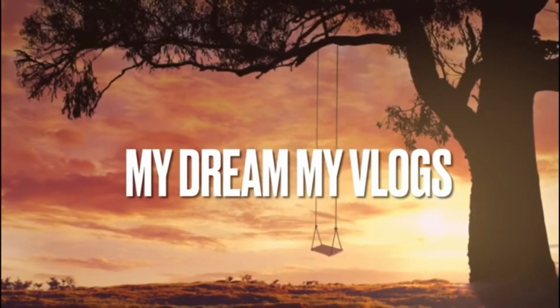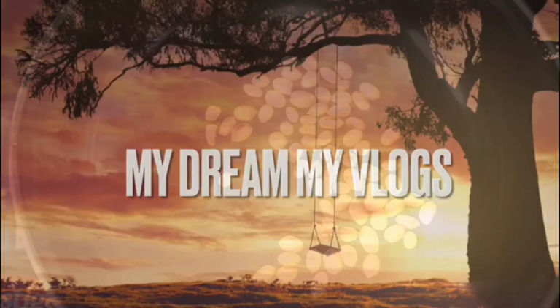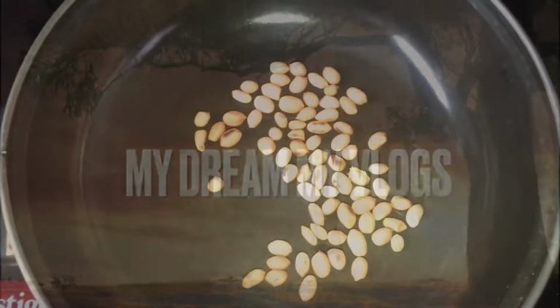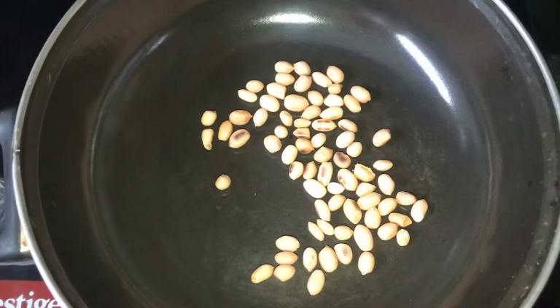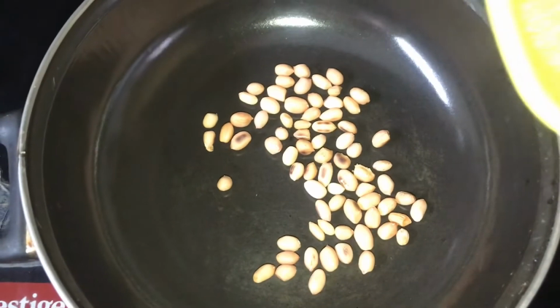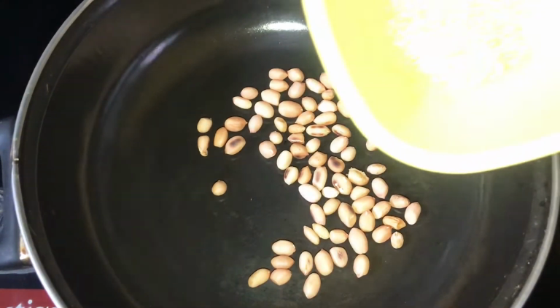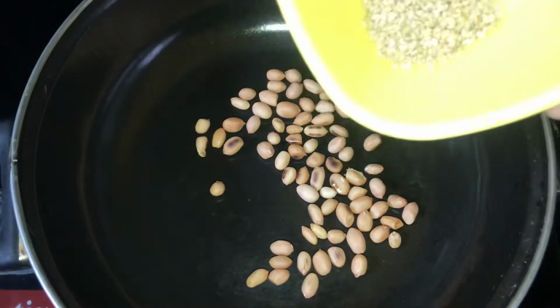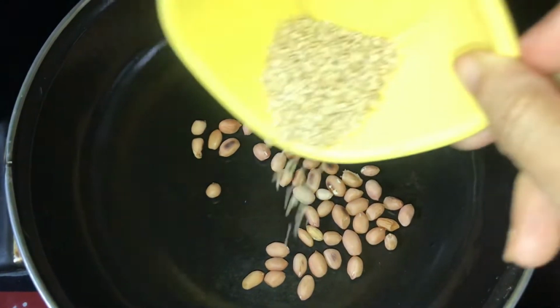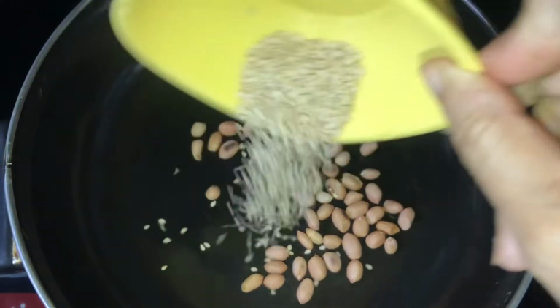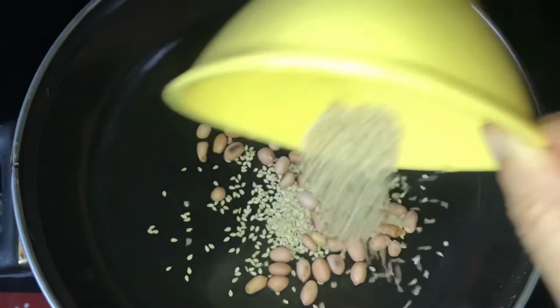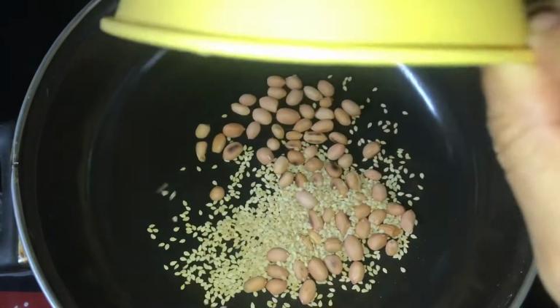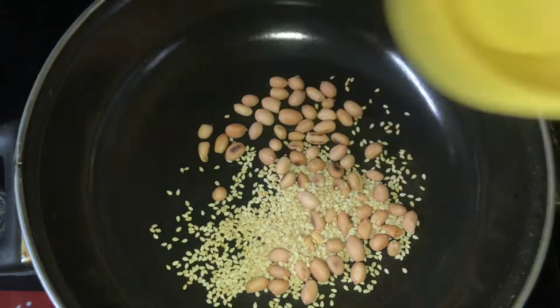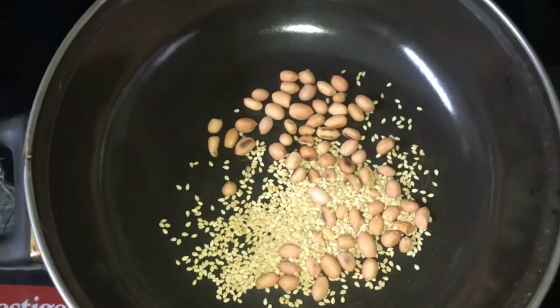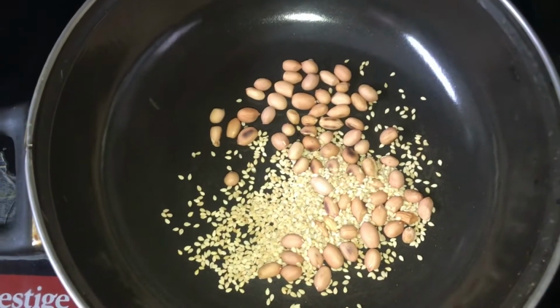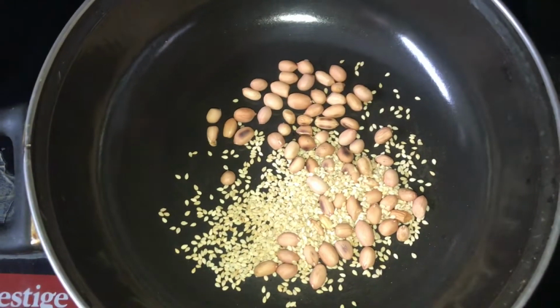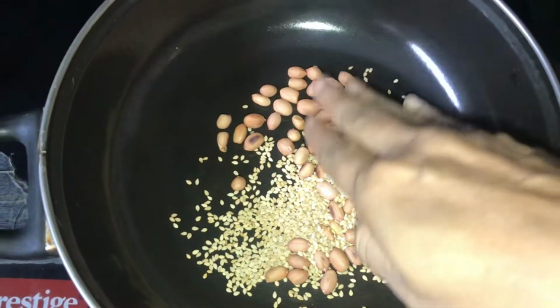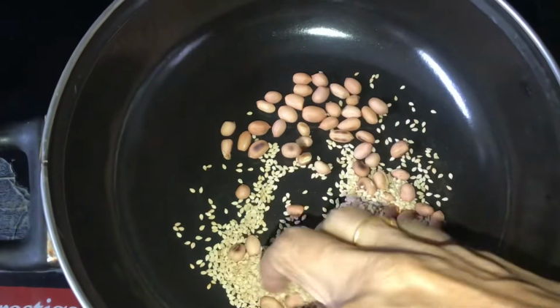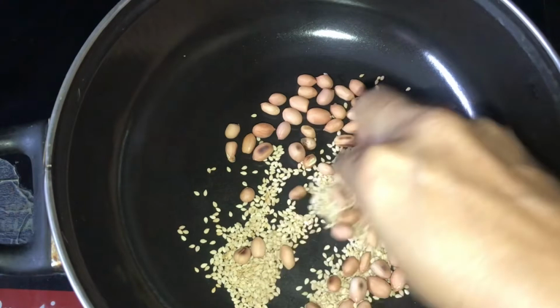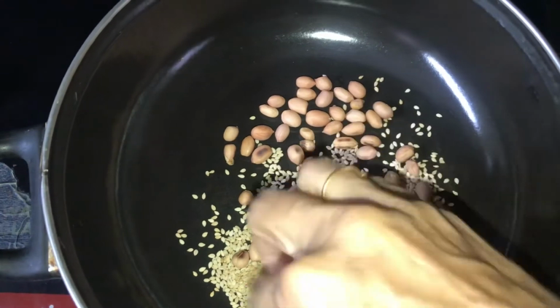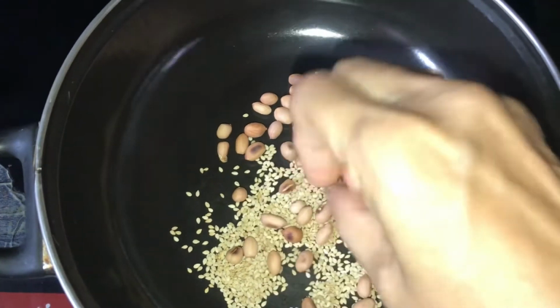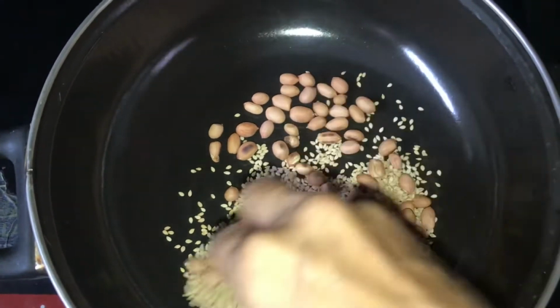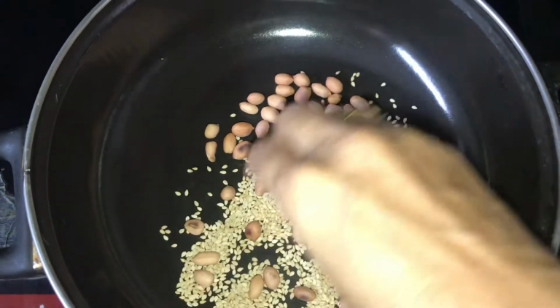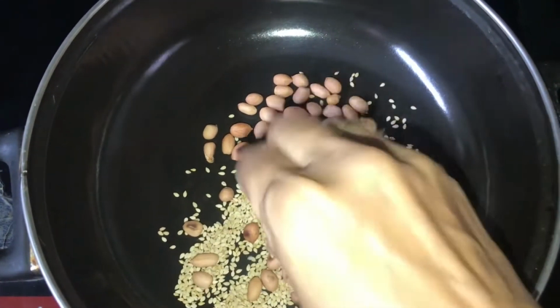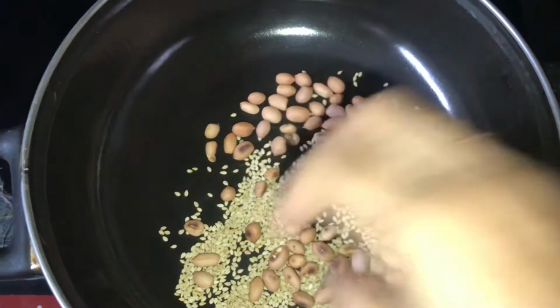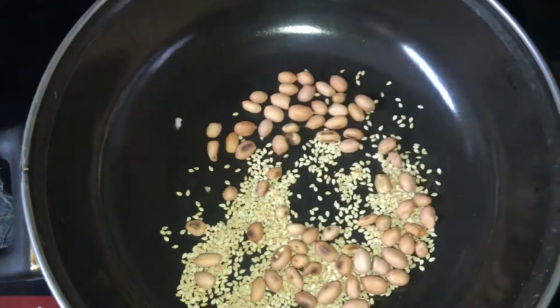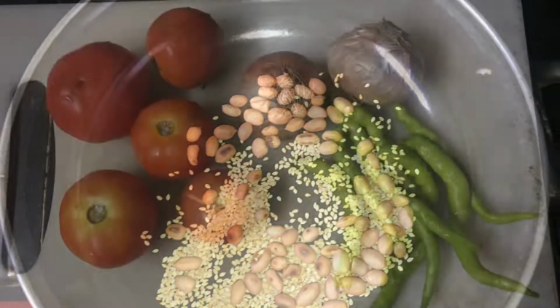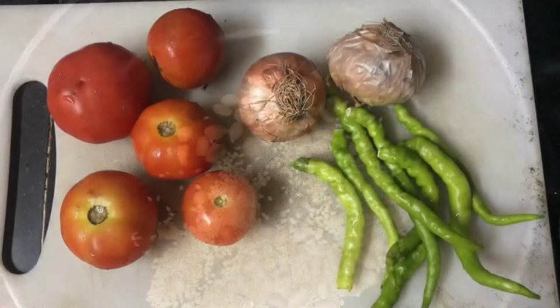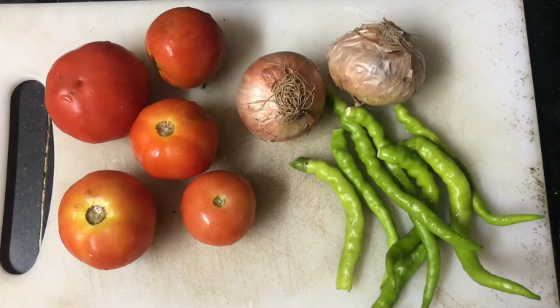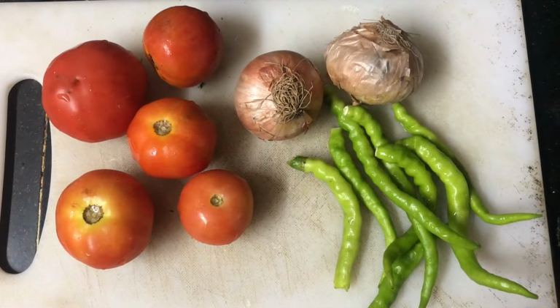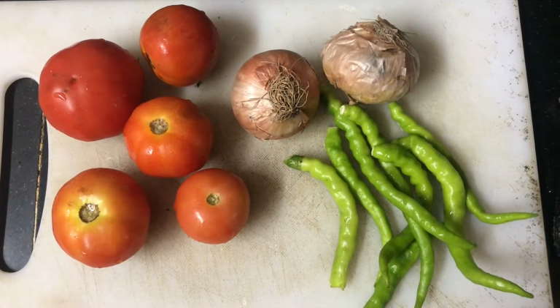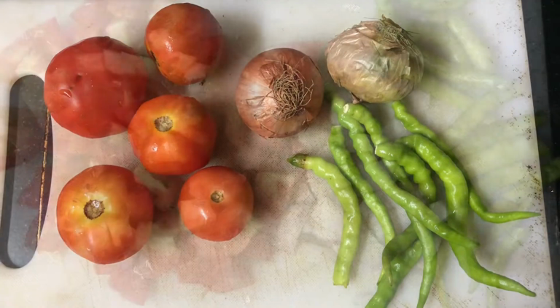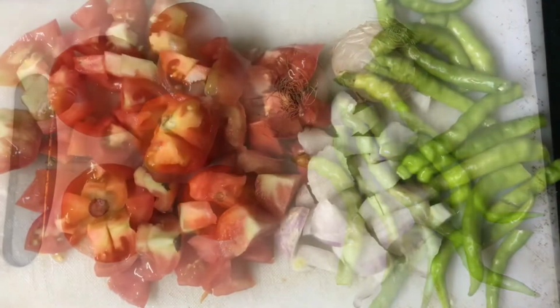Hello, today I am going to show you a tomato paste. I am going to add a little bit of tomato paste. I am going to add onion and onion.